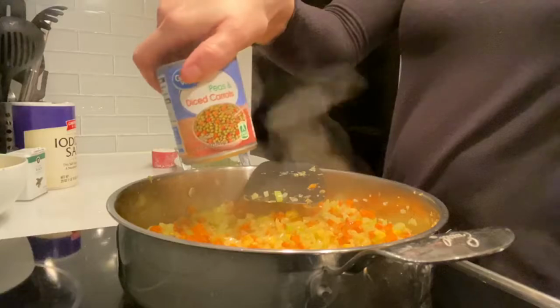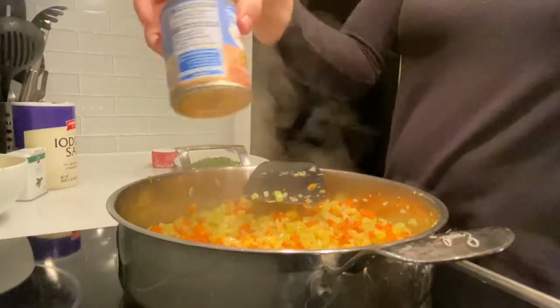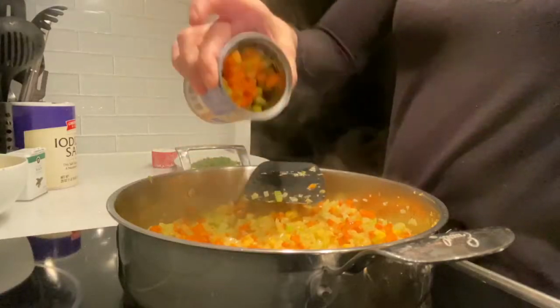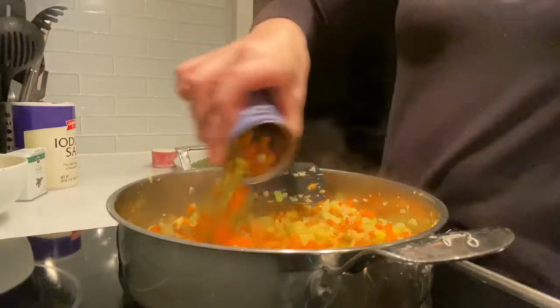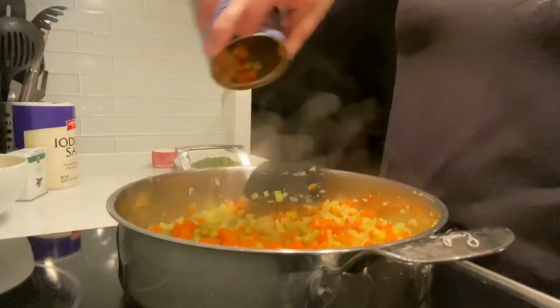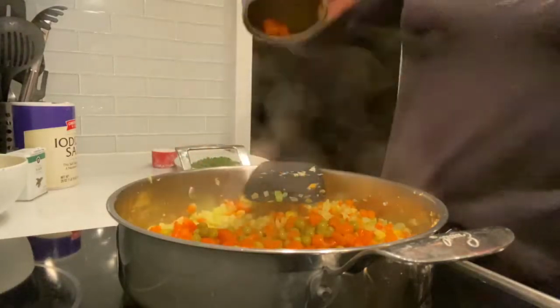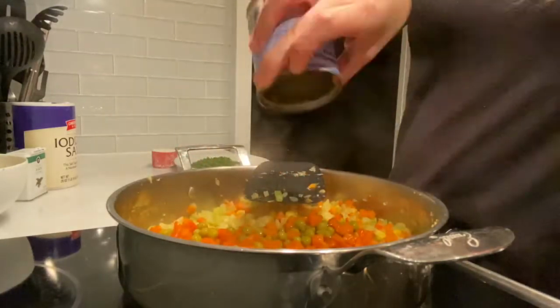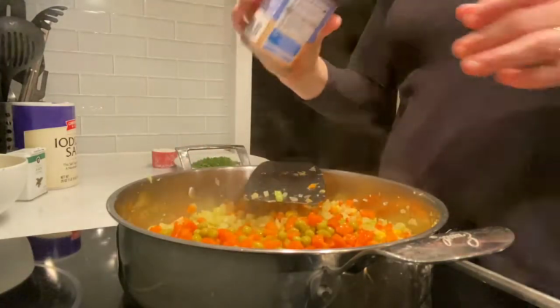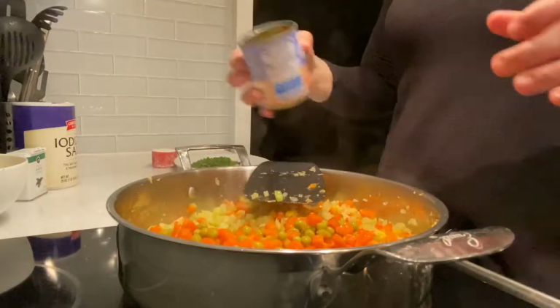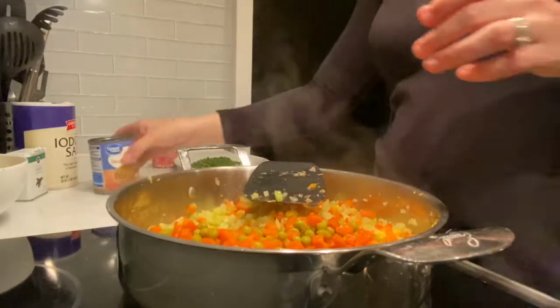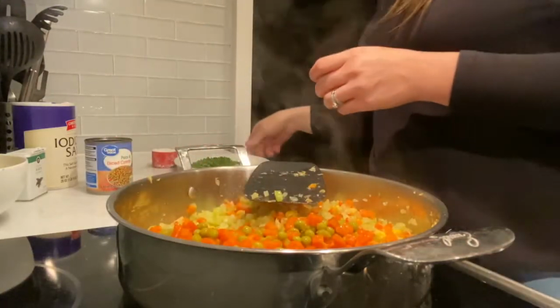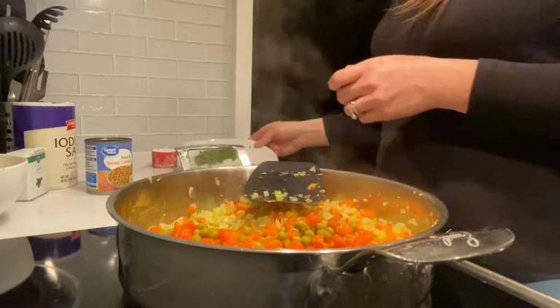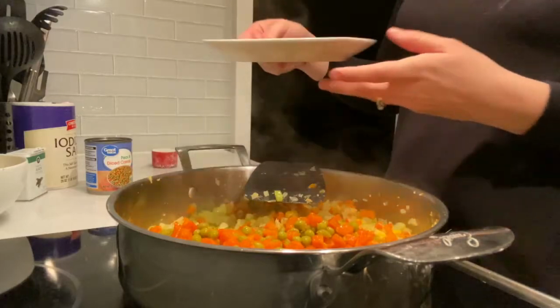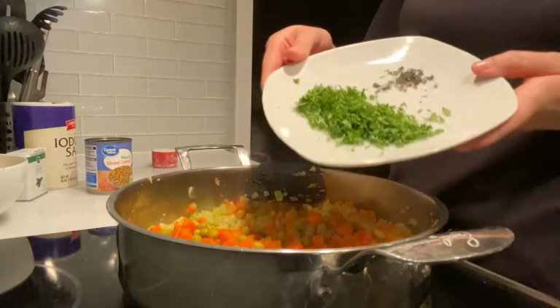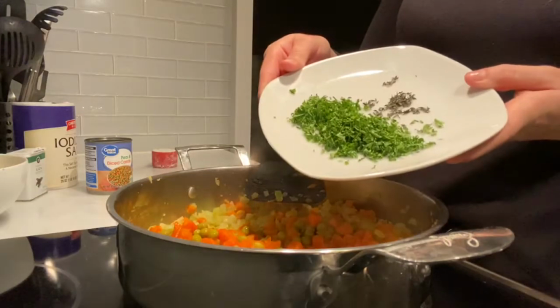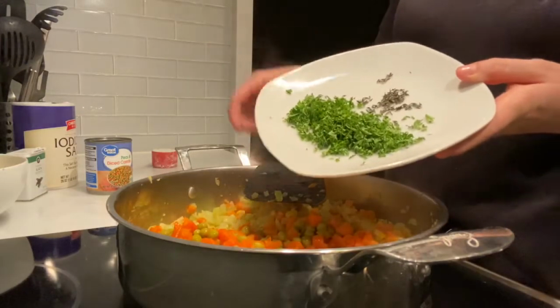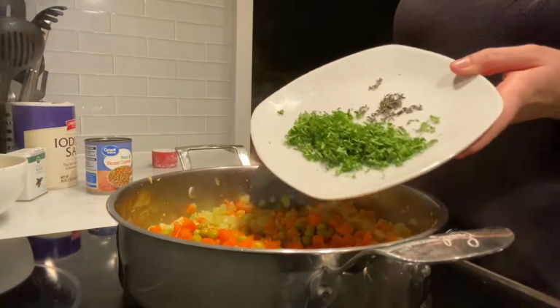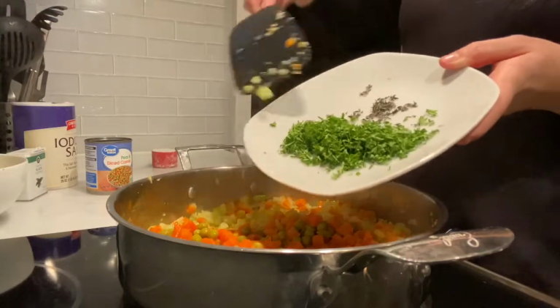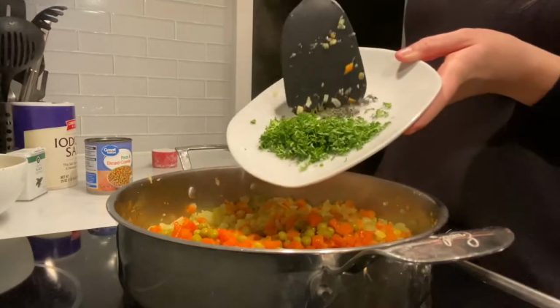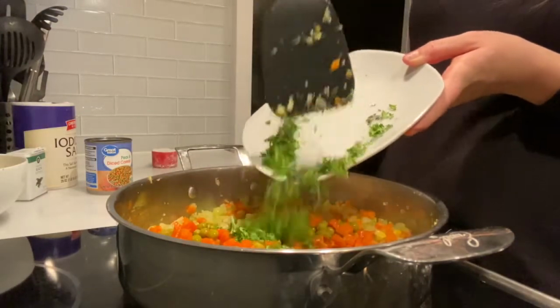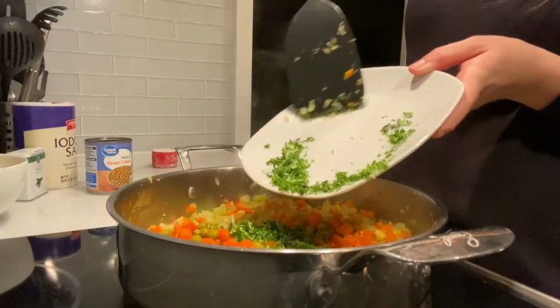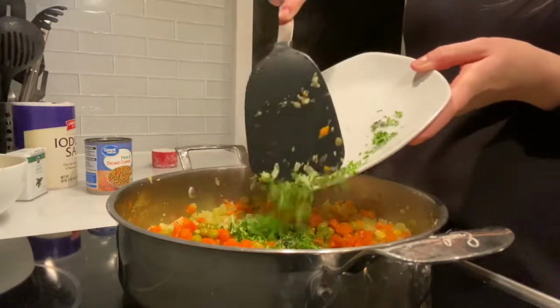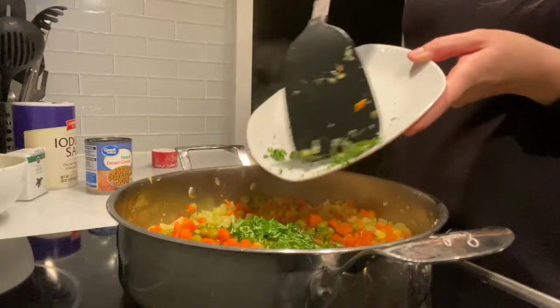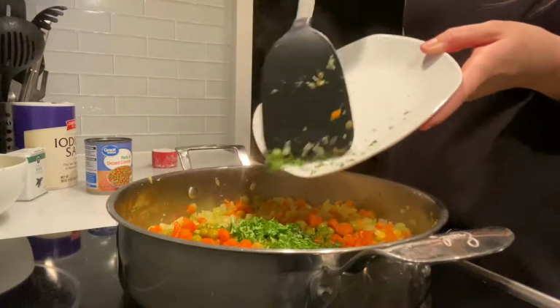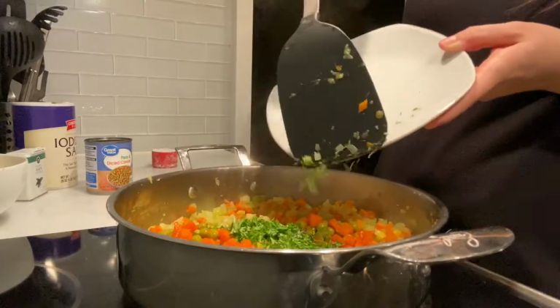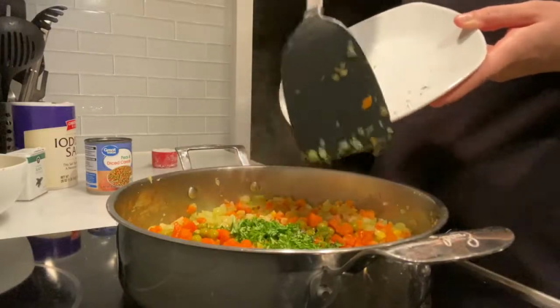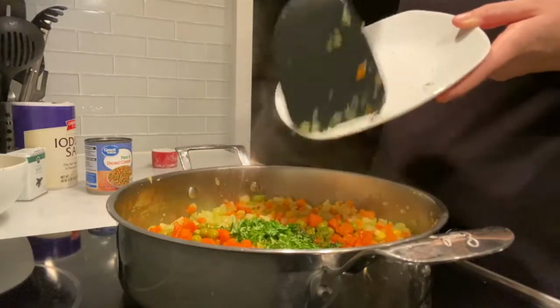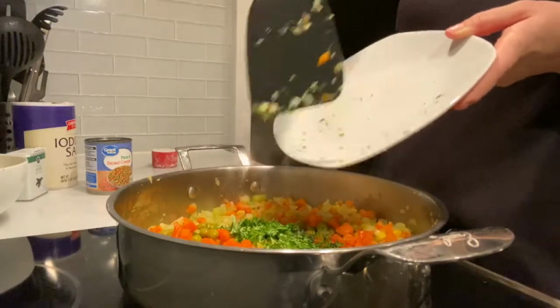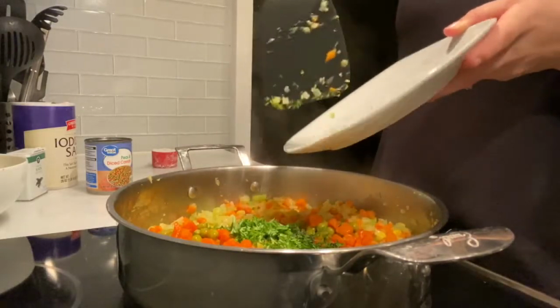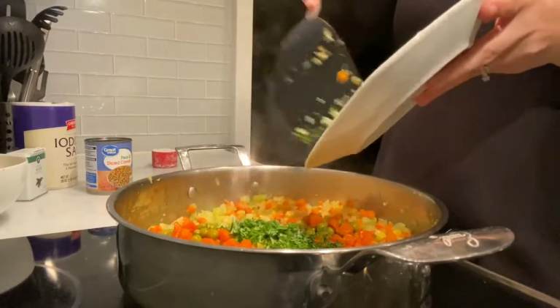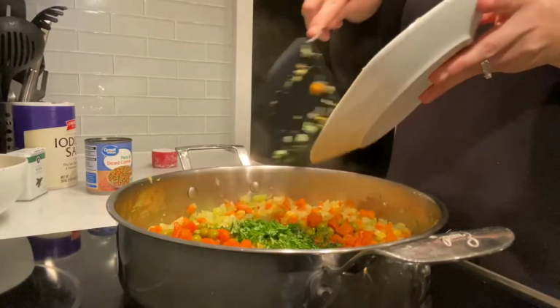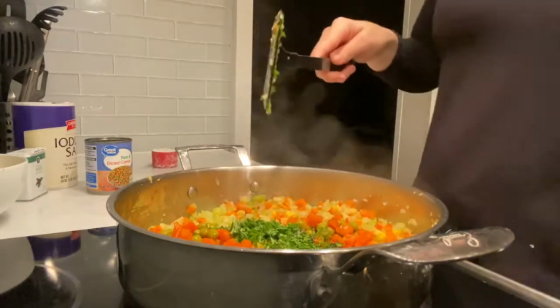Now I'm going to take my peas and carrot mixture and pour that in, and we're going to mix everything with the parsley and thyme as well. By now you should be smelling everything — your whole kitchen should be smelling amazing at this point.